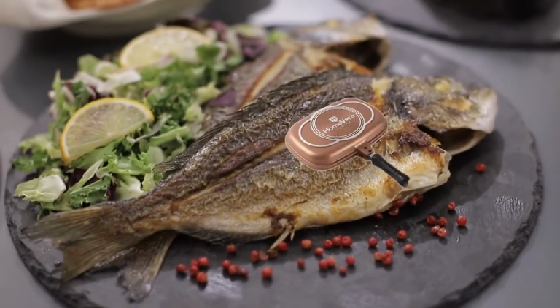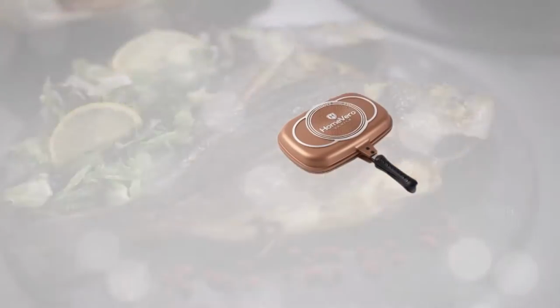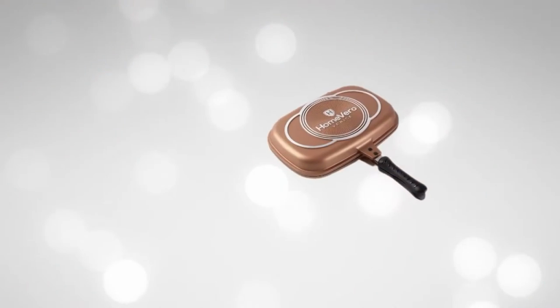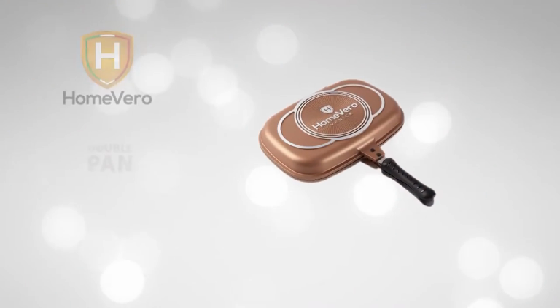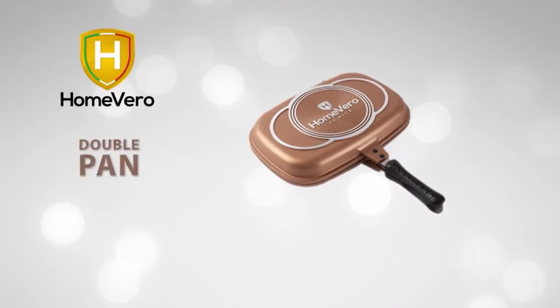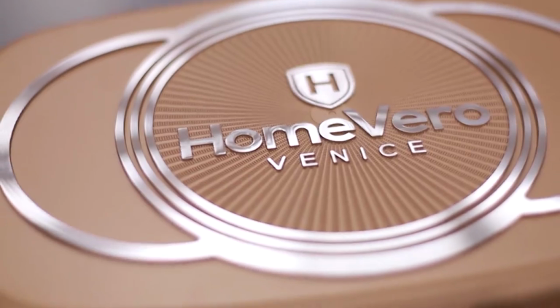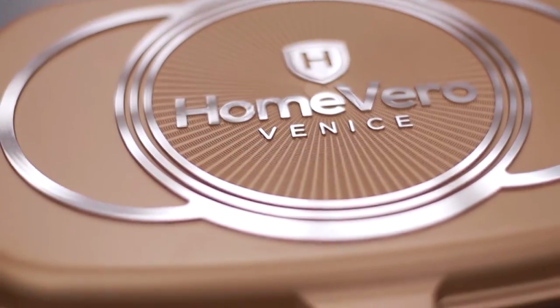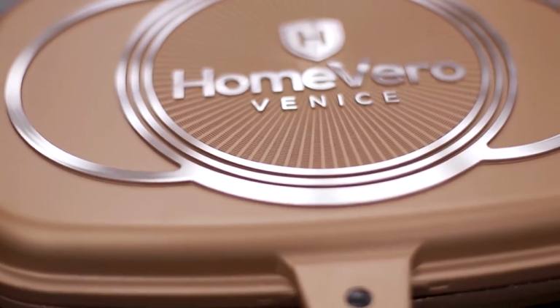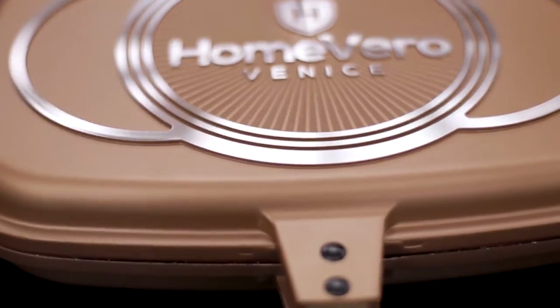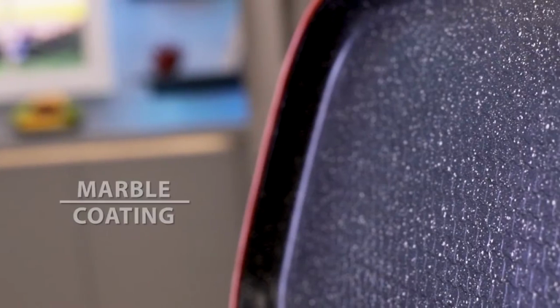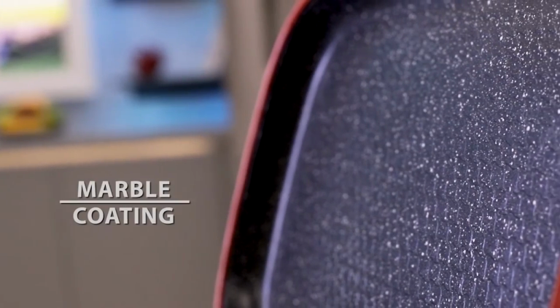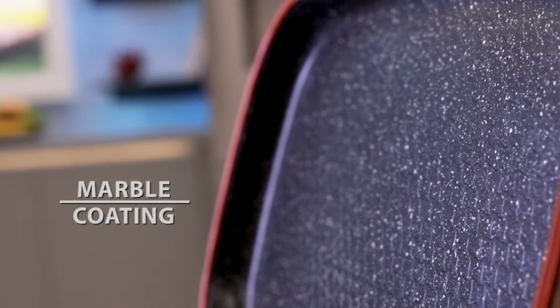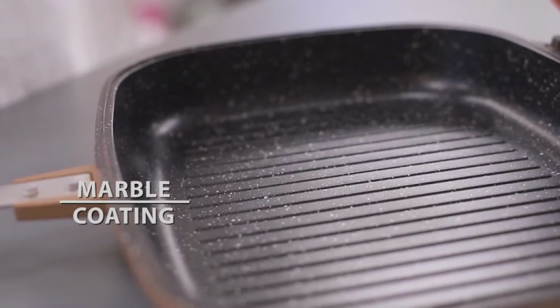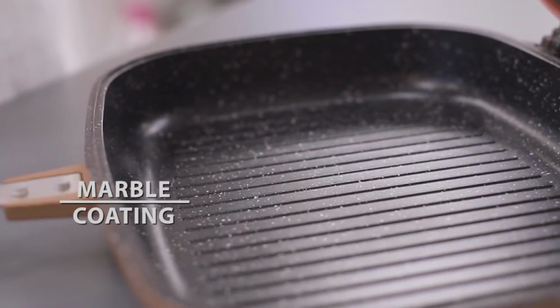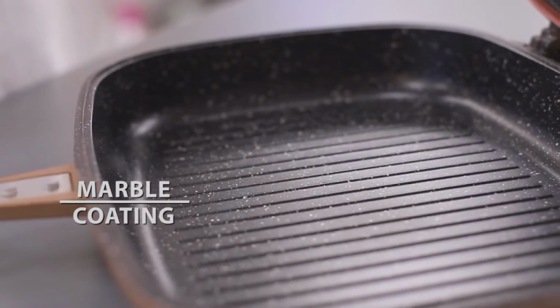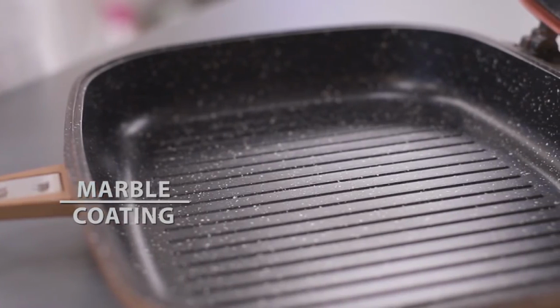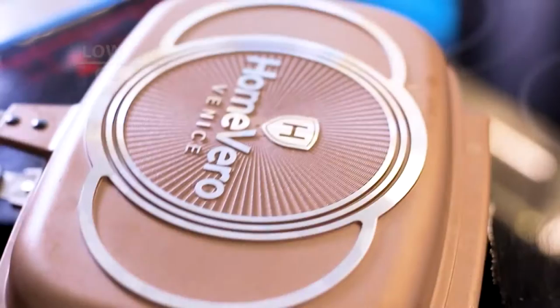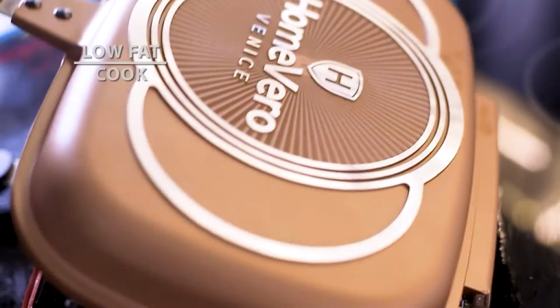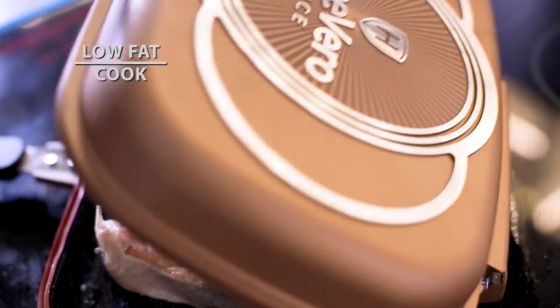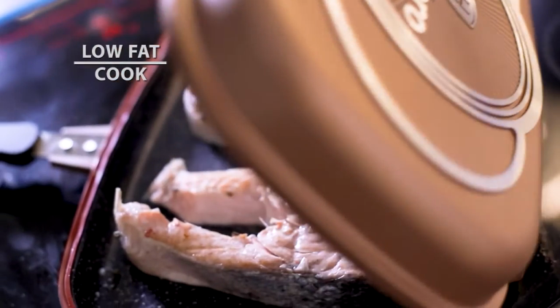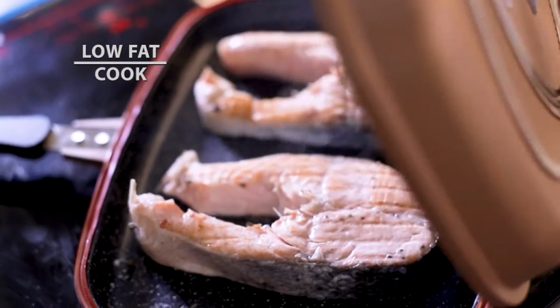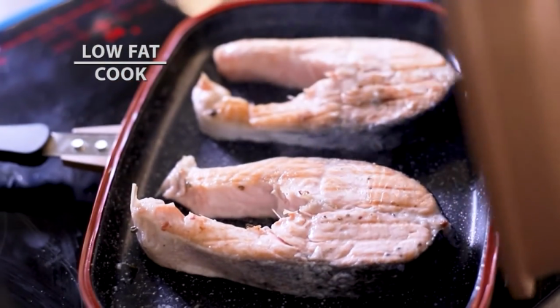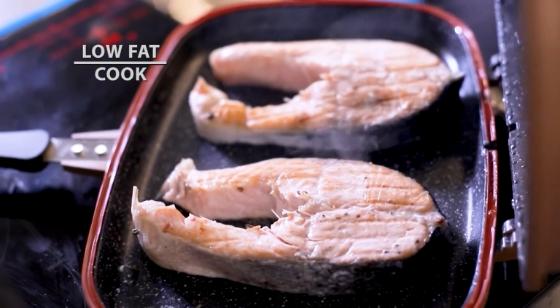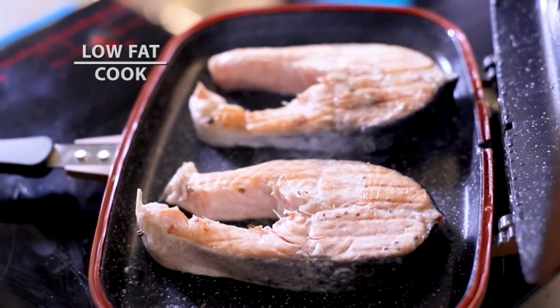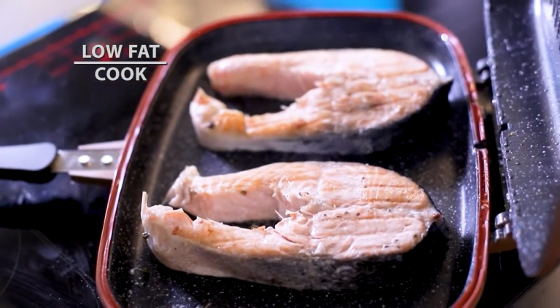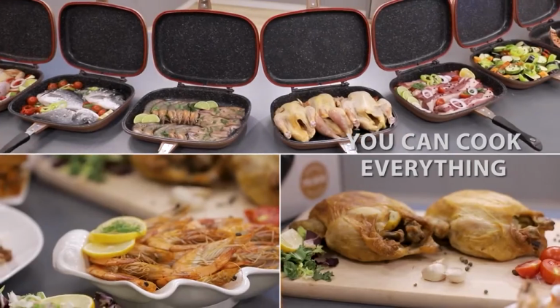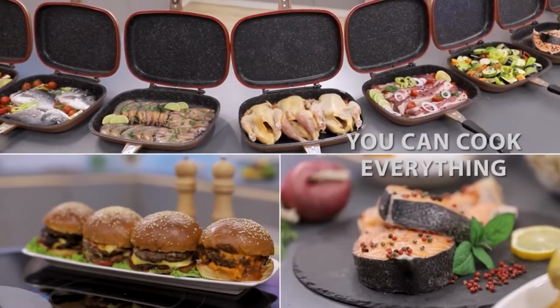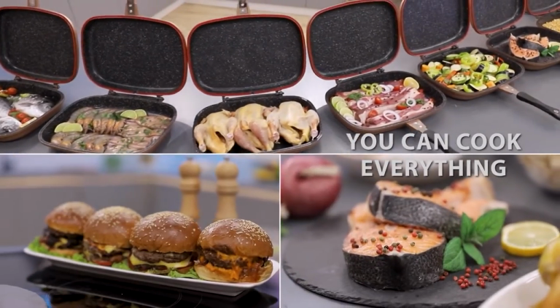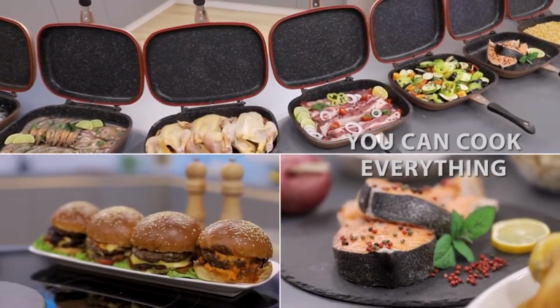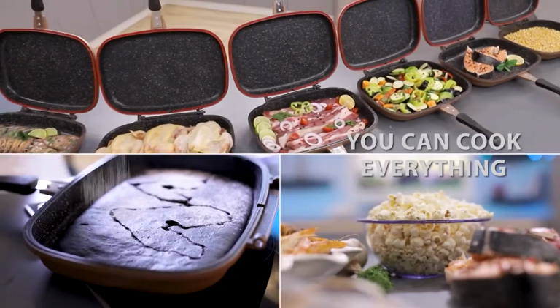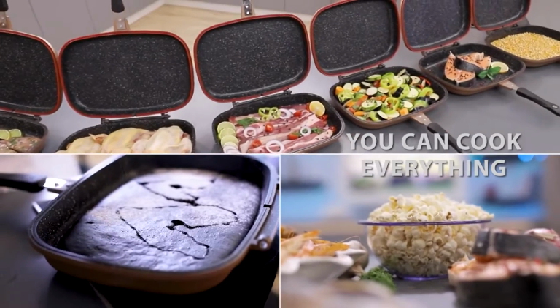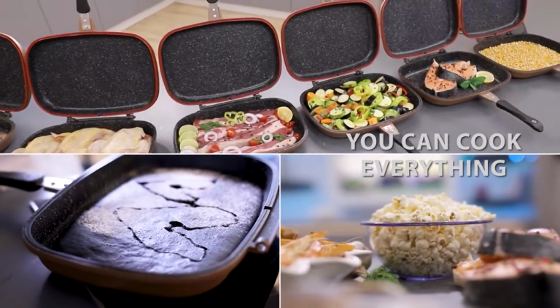It's the new Home Vero Double Pan. The Home Vero Double Pan has a non-stick coating made of marble — nothing is going to stick. Now you can cook with little or no fat. The low-pressure cooking will give you a variety of restaurant-quality dishes right at home.